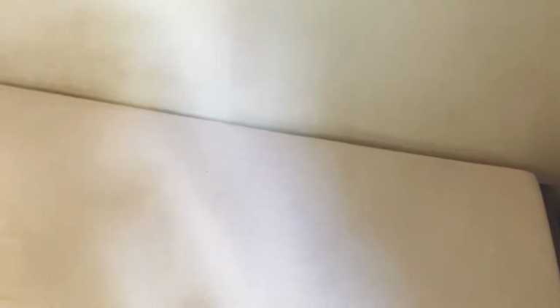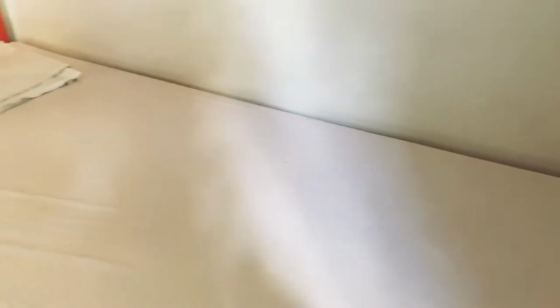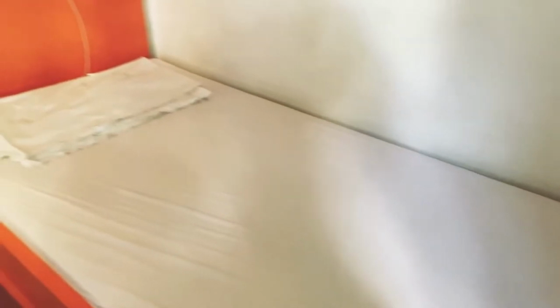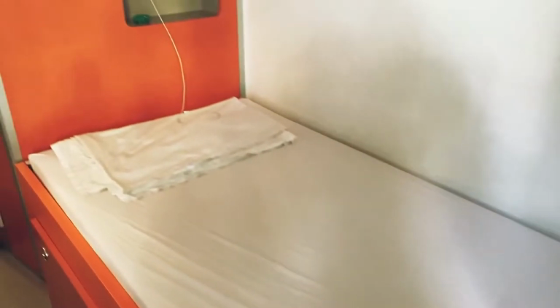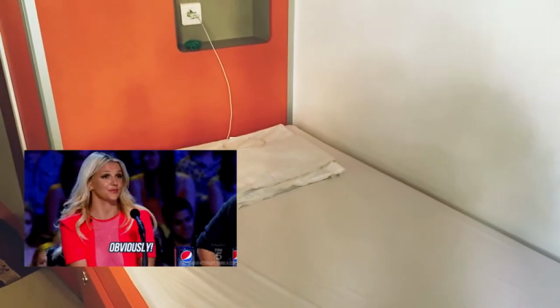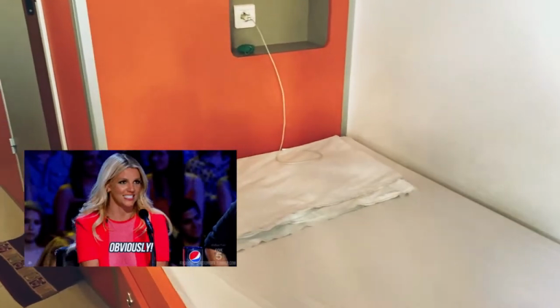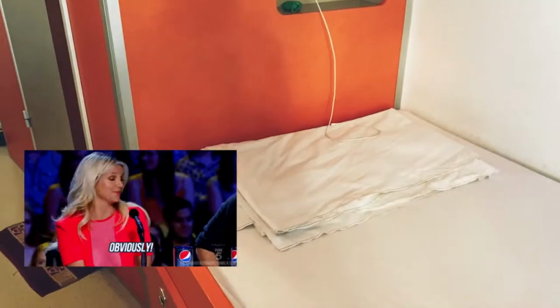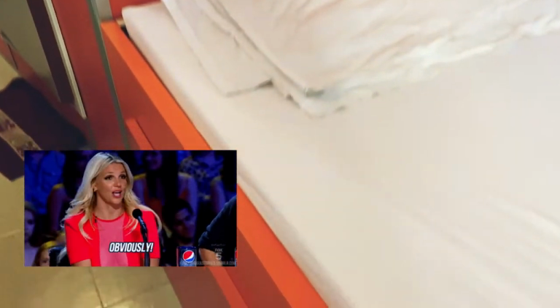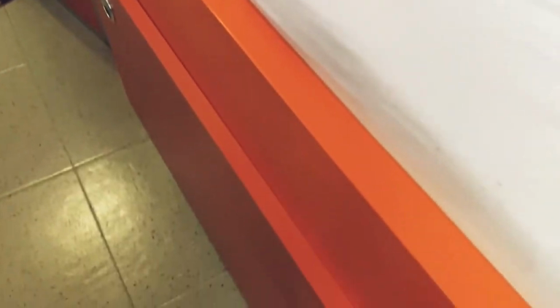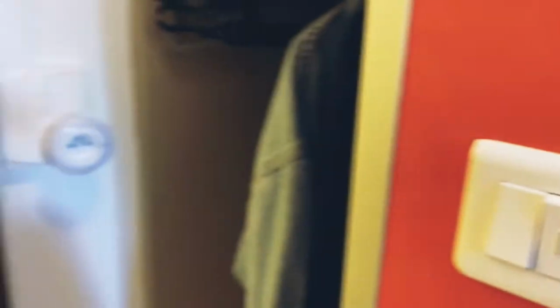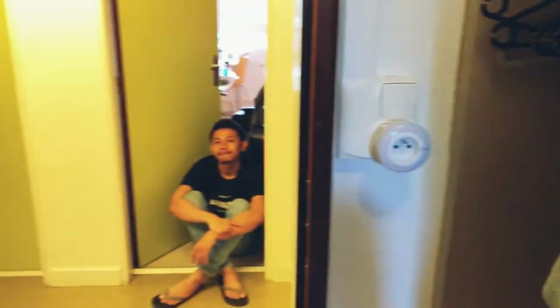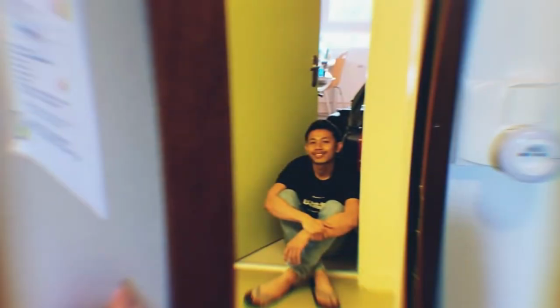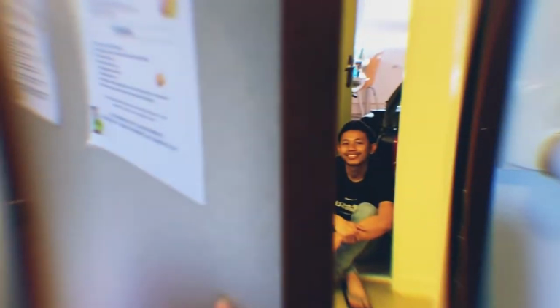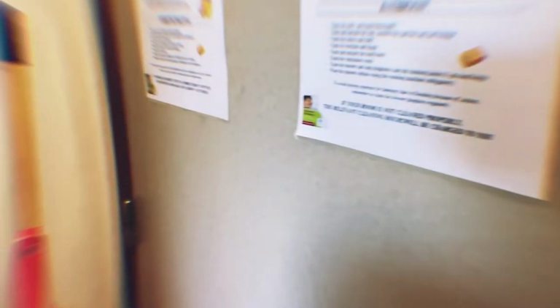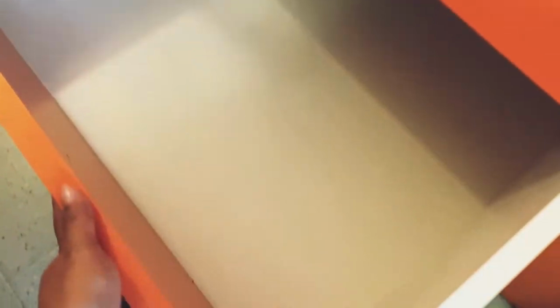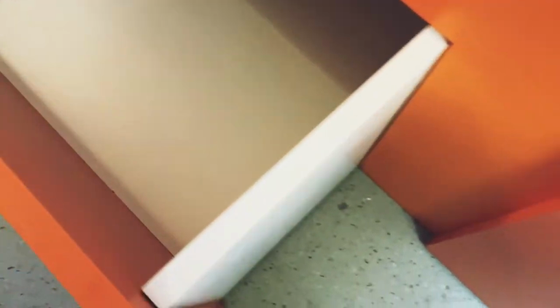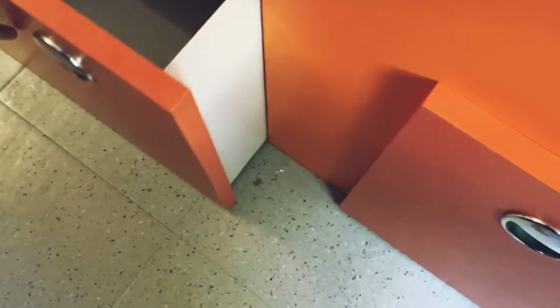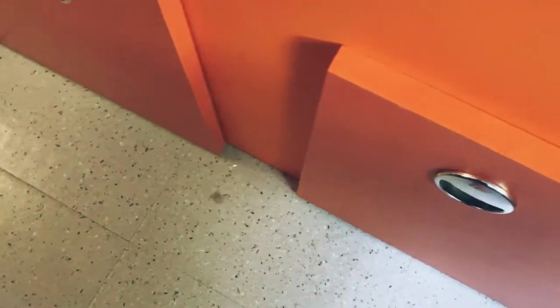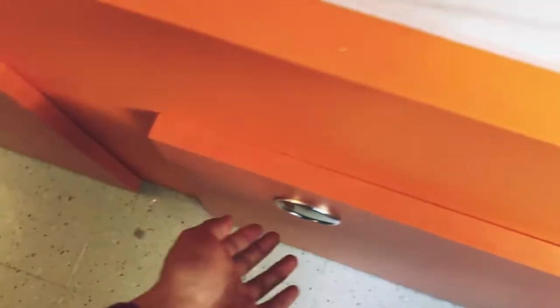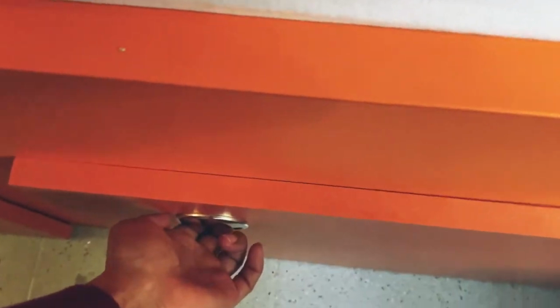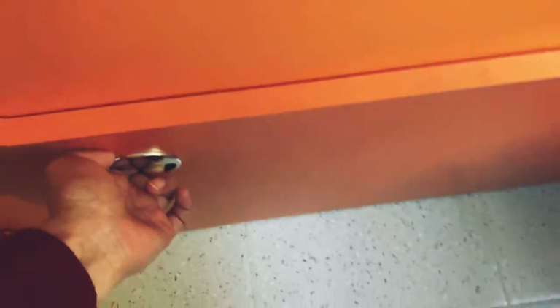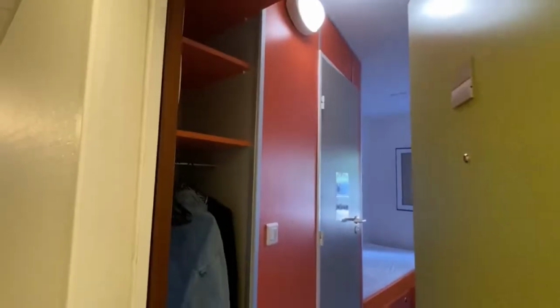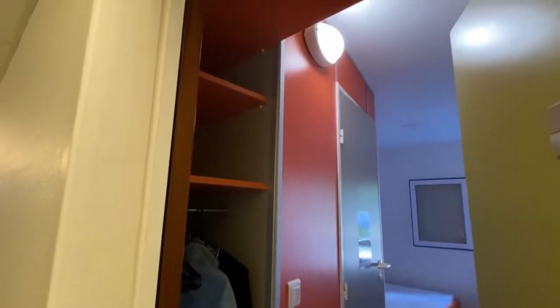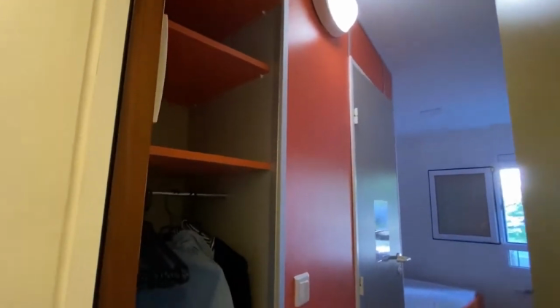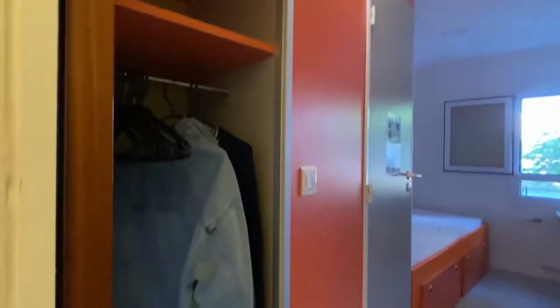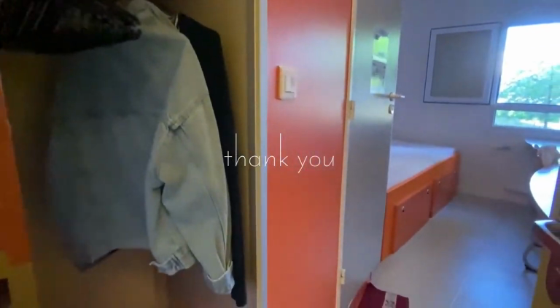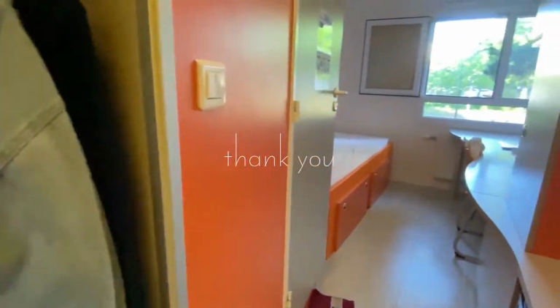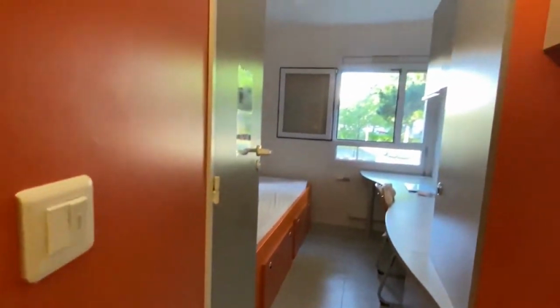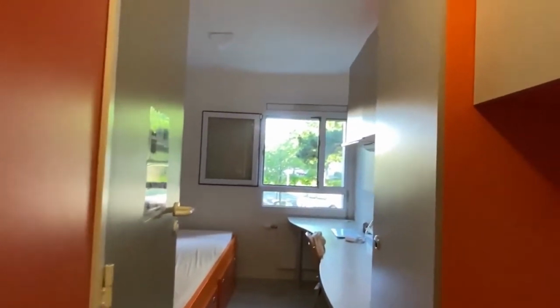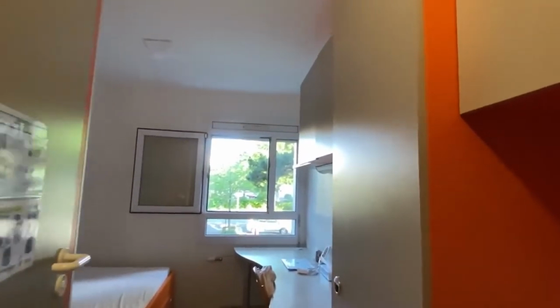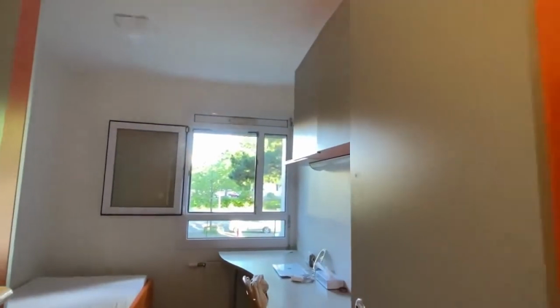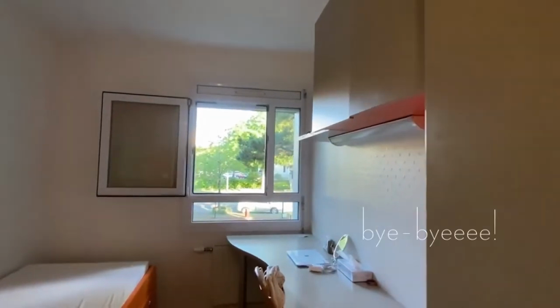And this is the main bed — well, there's only one bed, so this is the bed. To put whatever you want. So that's it for today. Thank you very much for watching. I'll see you guys in the next video. Bye bye!